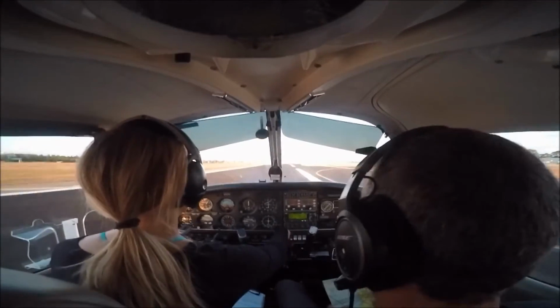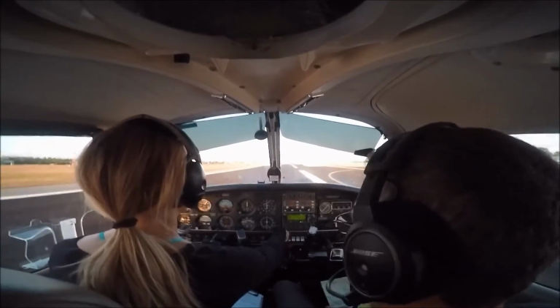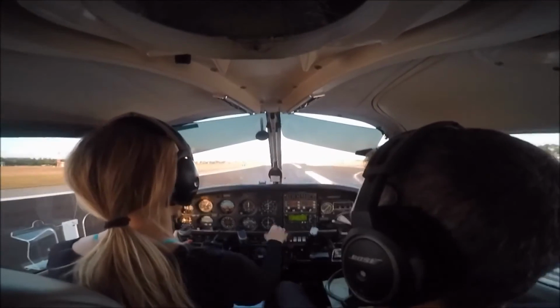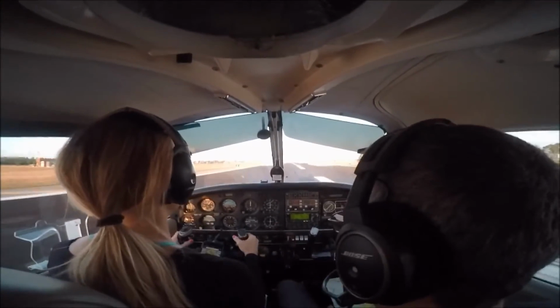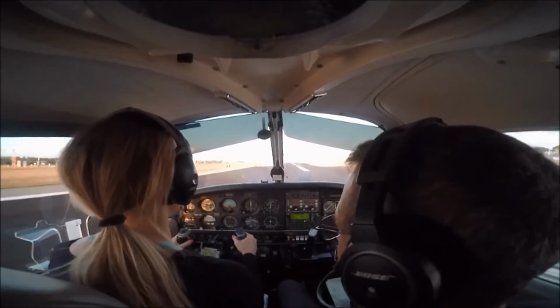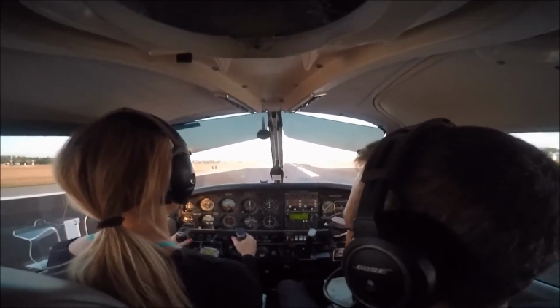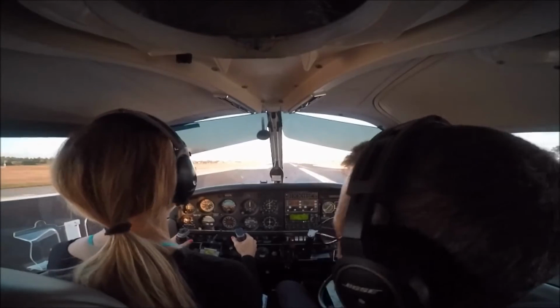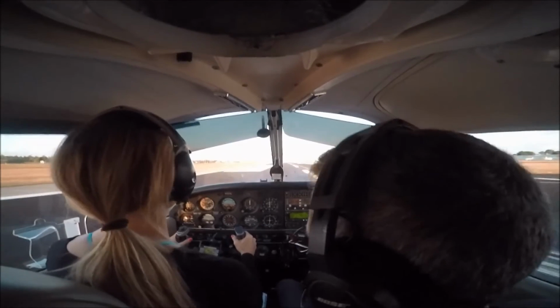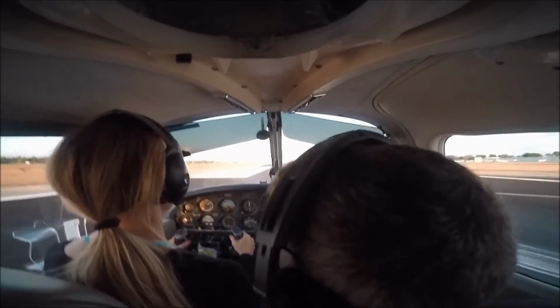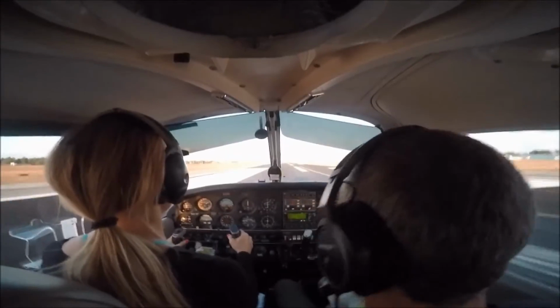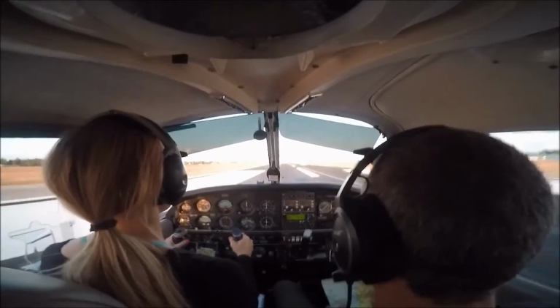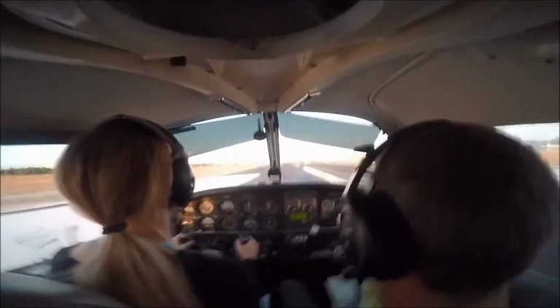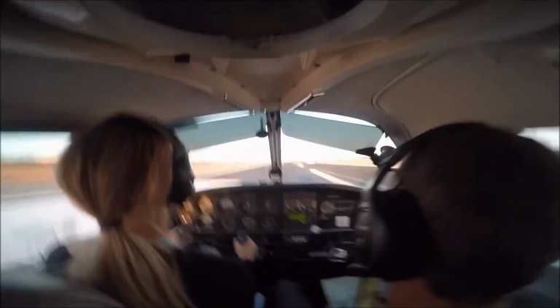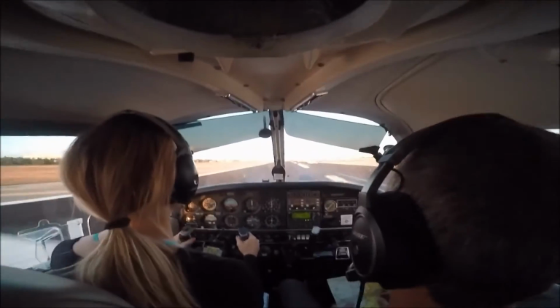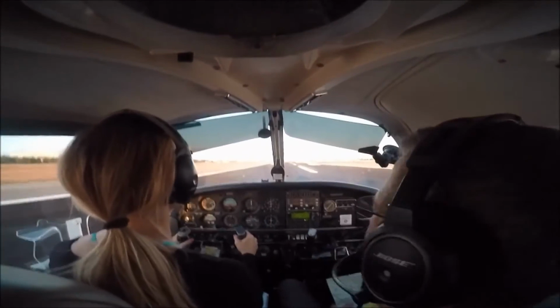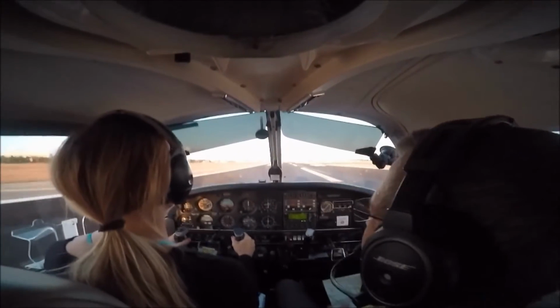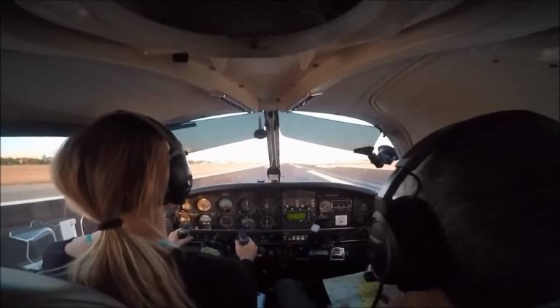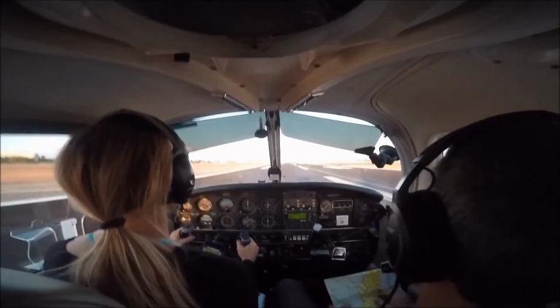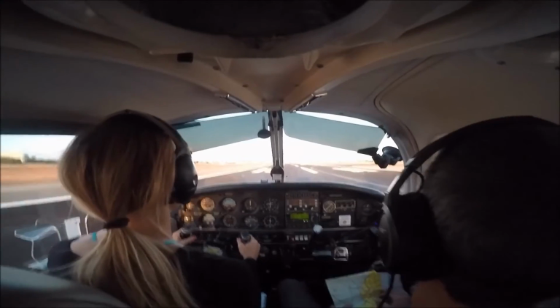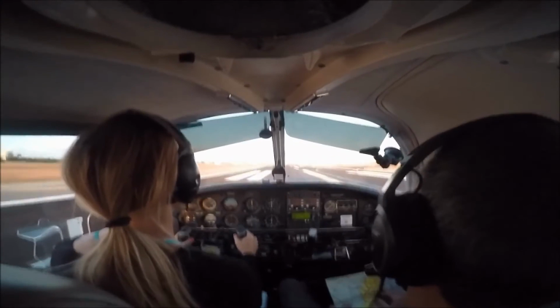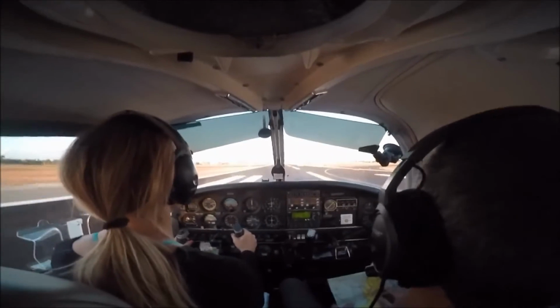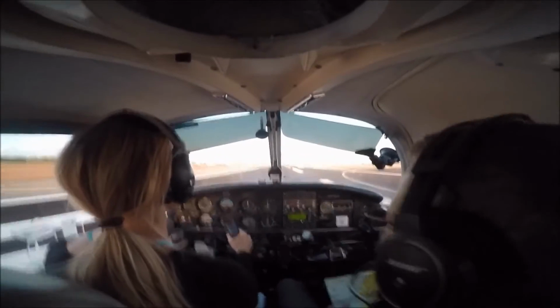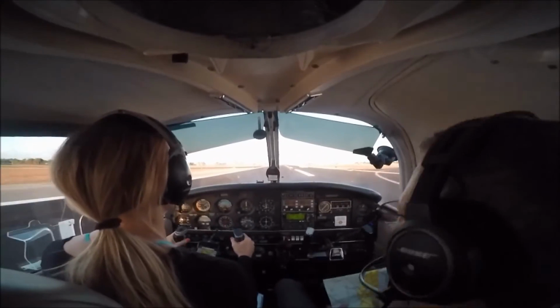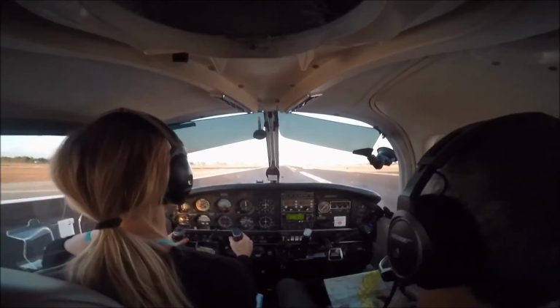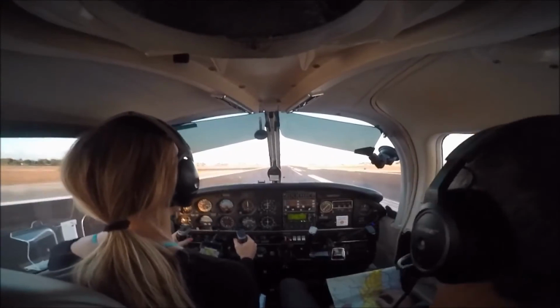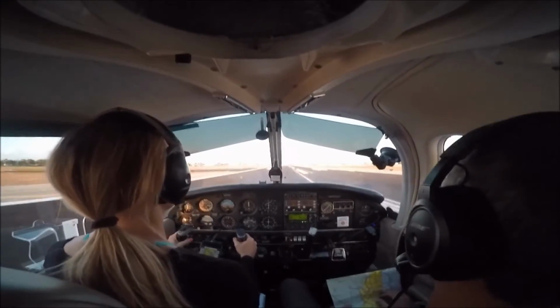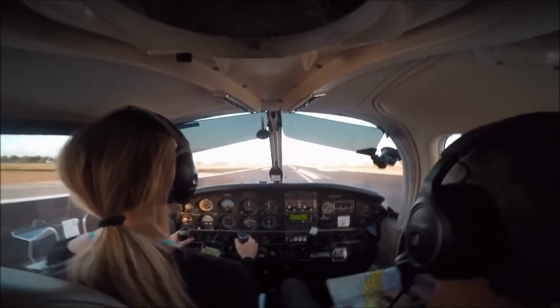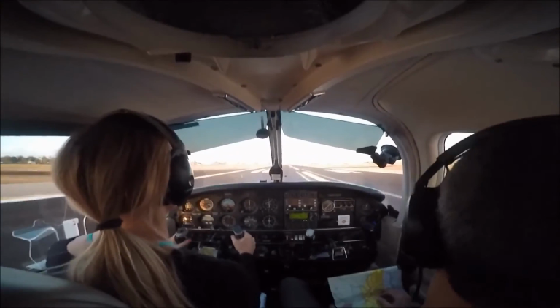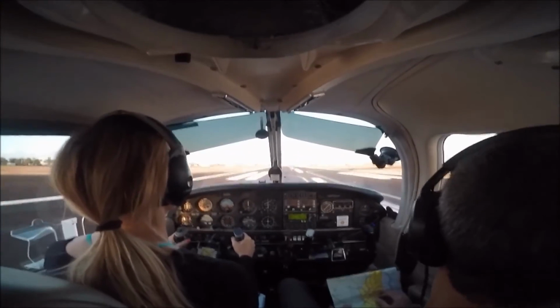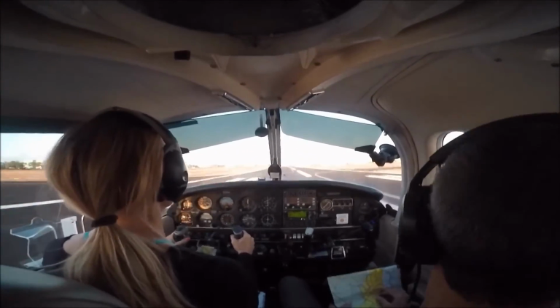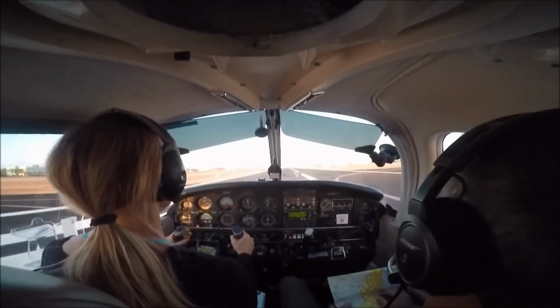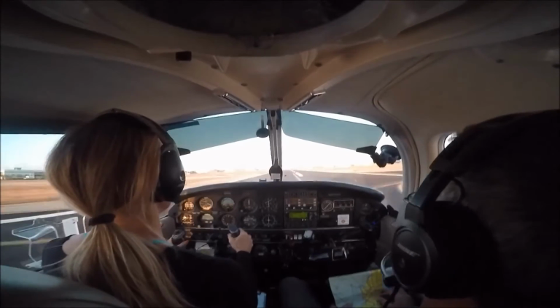Good evening, 705 Kilo Uniform with you on the island. 705 Kilo Uniform, running on the island. You should be all of it in by the time you count to five. There we go. Very good. Your airspeed is alive, everything is in the green, we're looking good. Hold that center line.